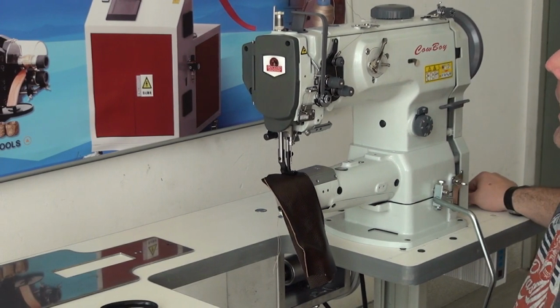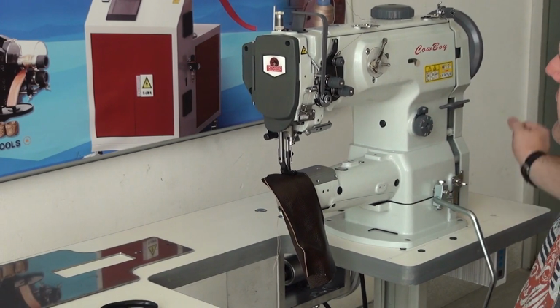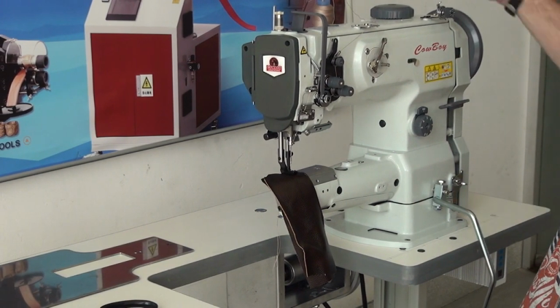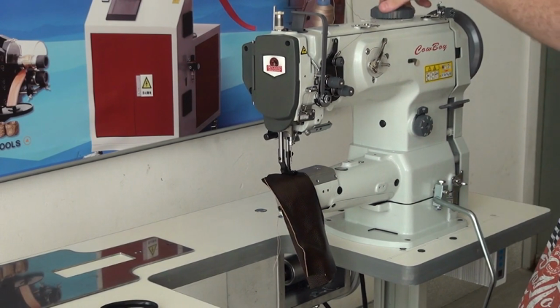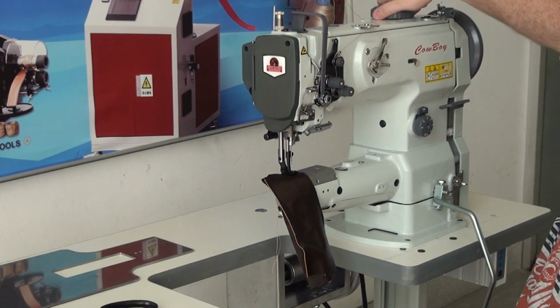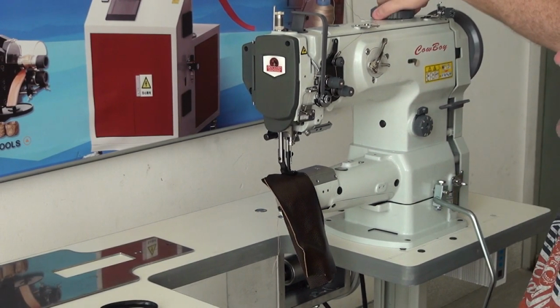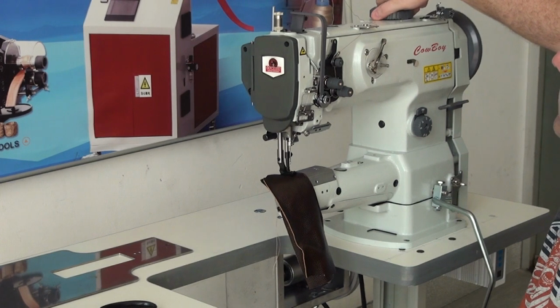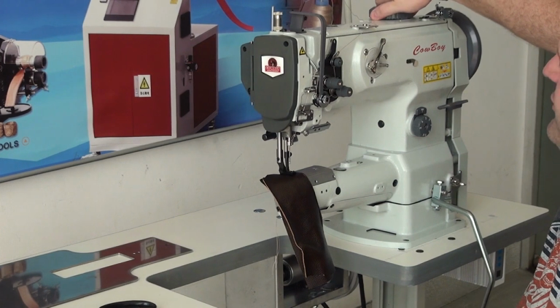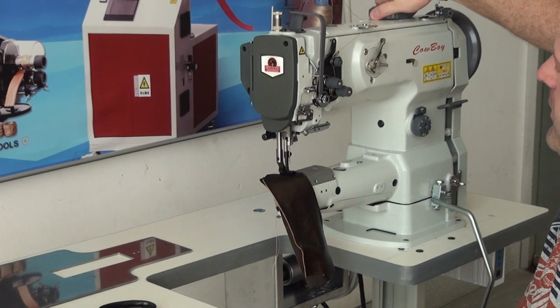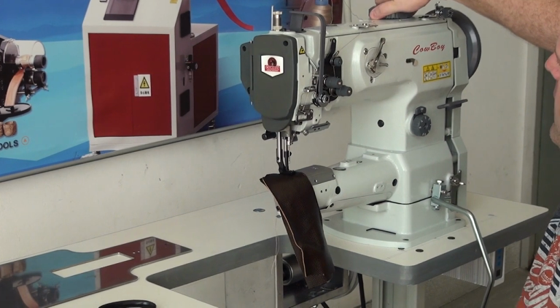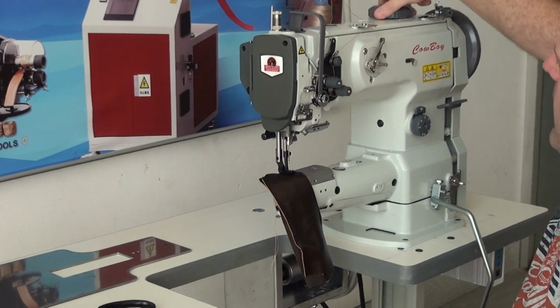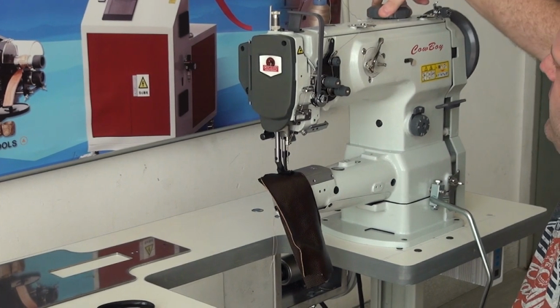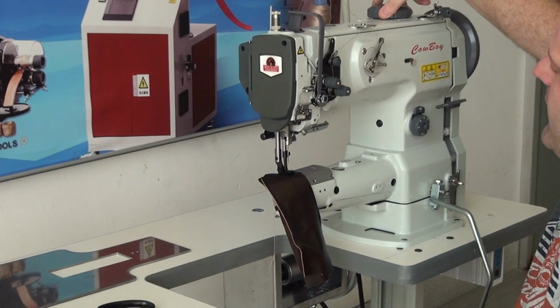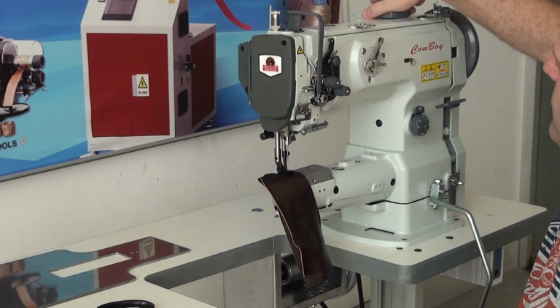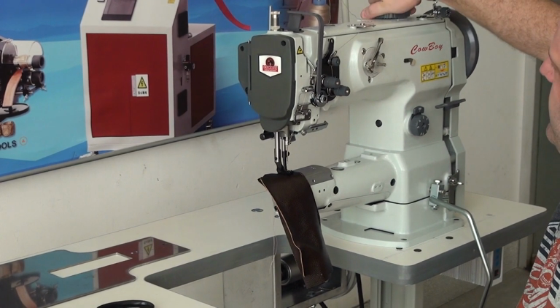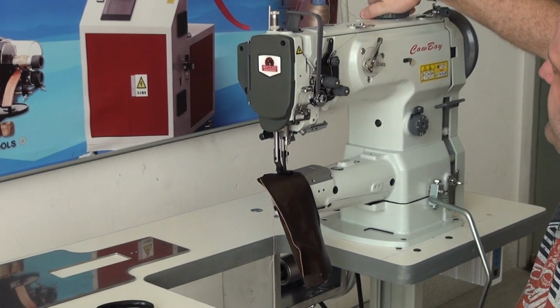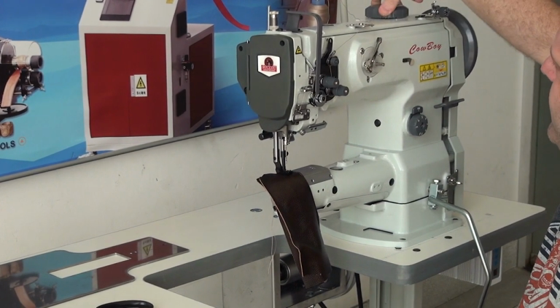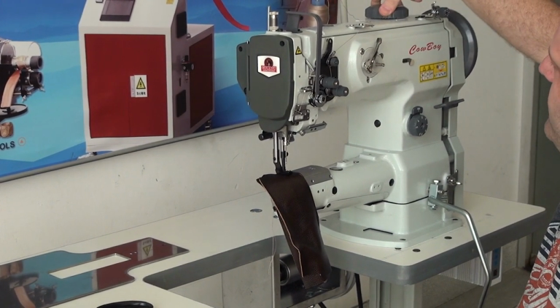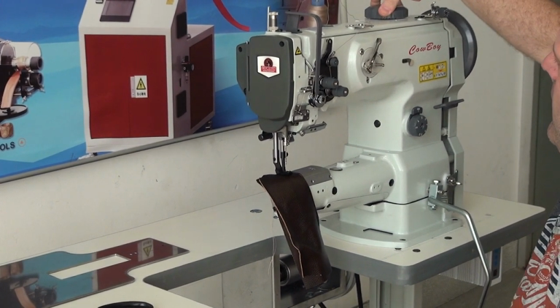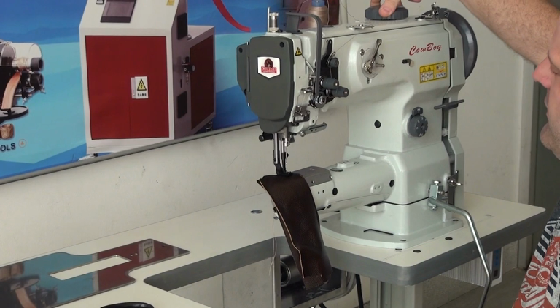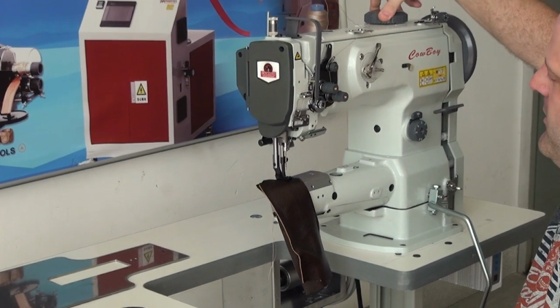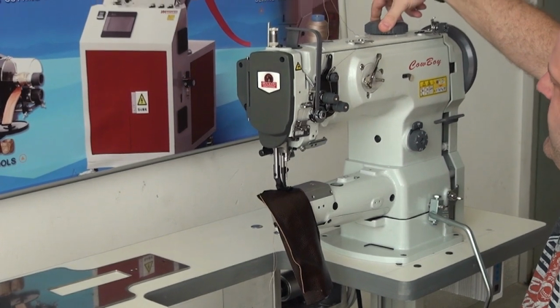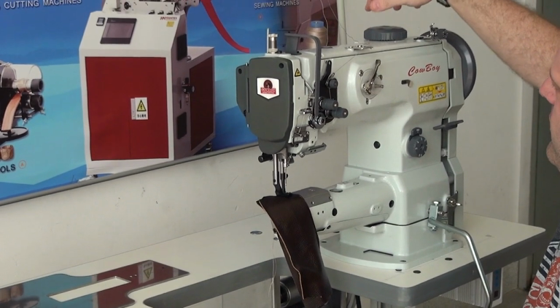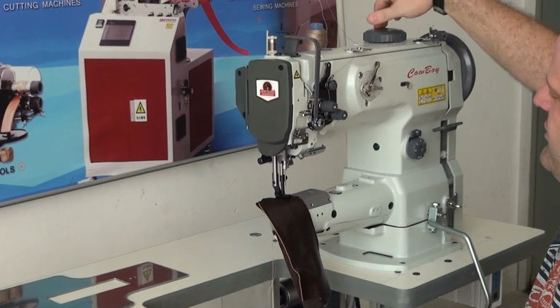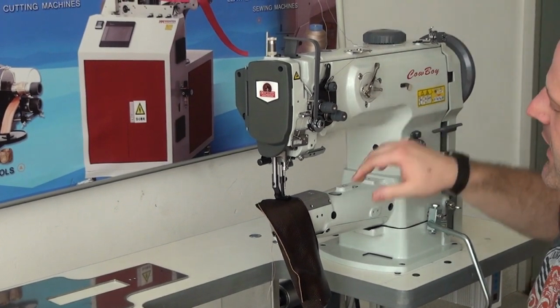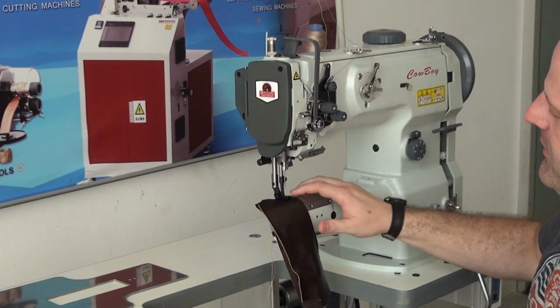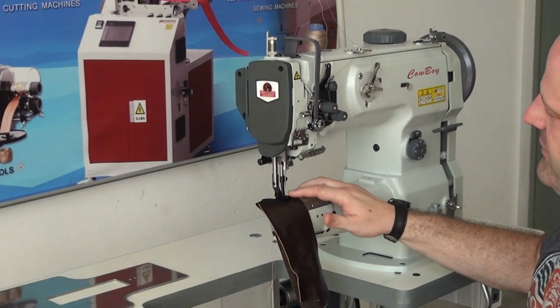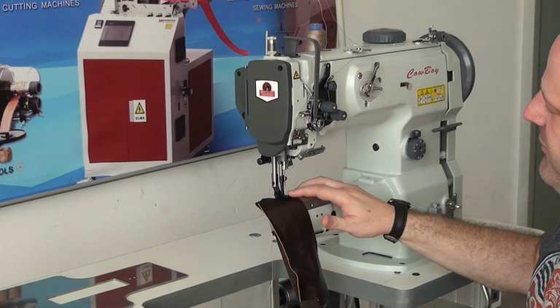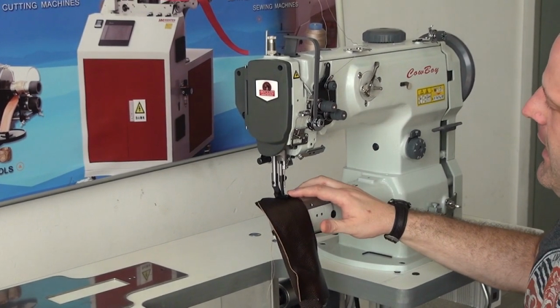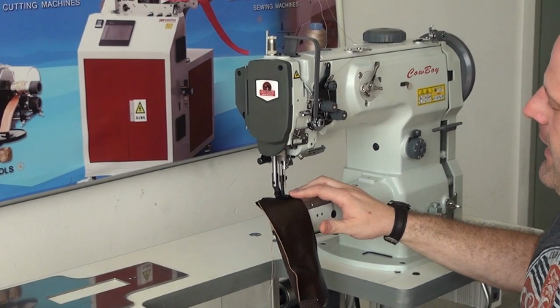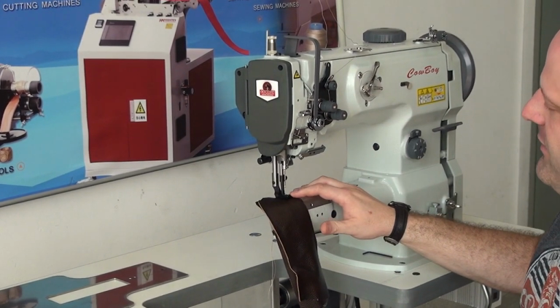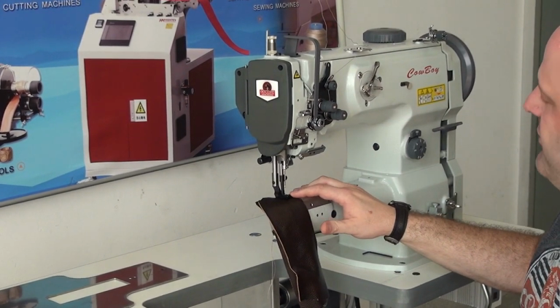The machine also has an adjustable walking foot ratio adjuster mechanism on the top of the machine to control the ratio of walk between the inside foot and the outside foot.